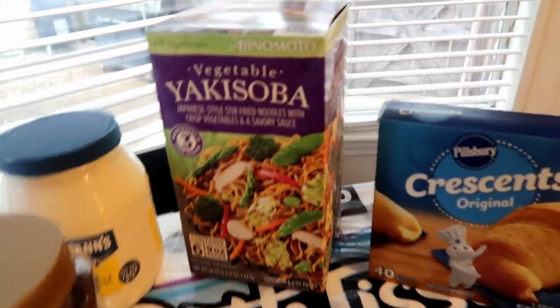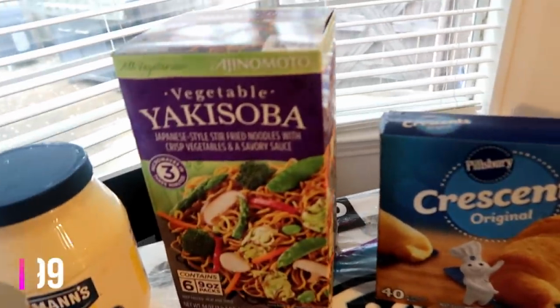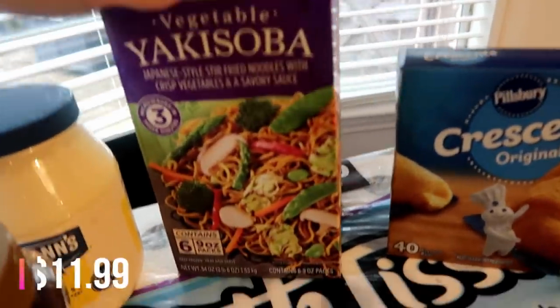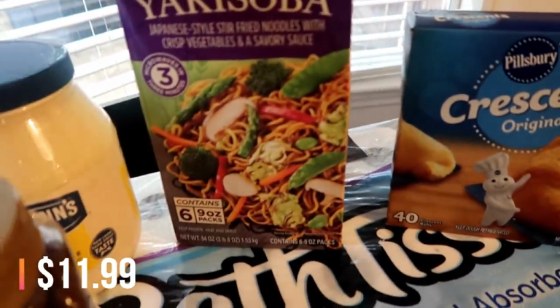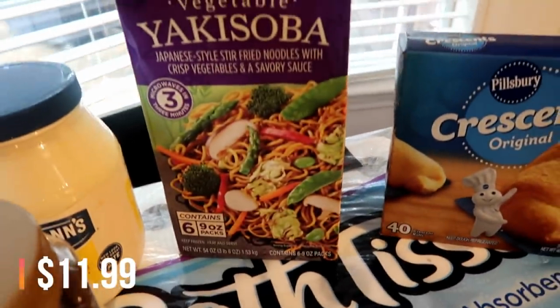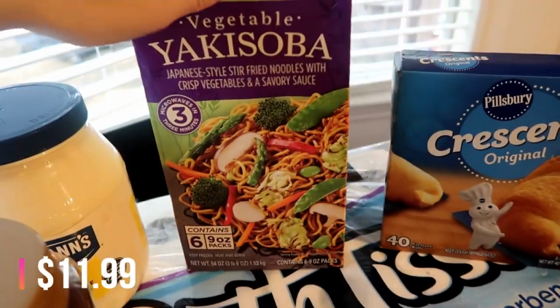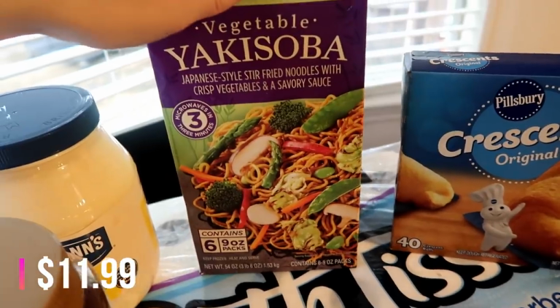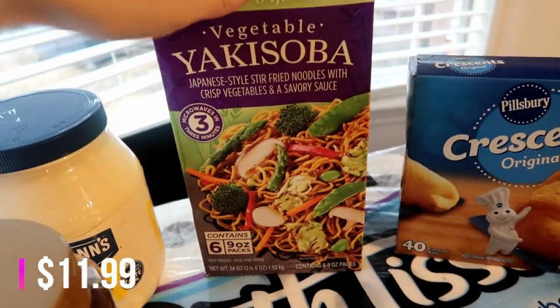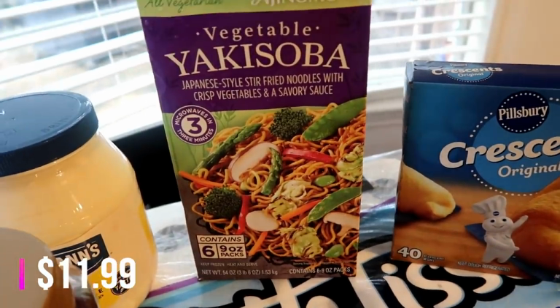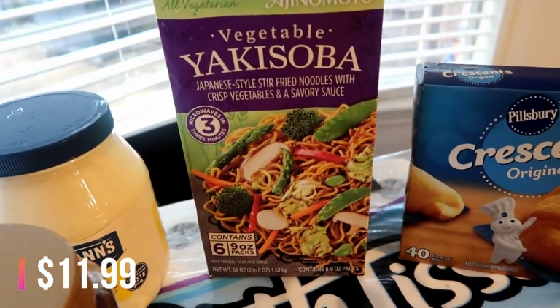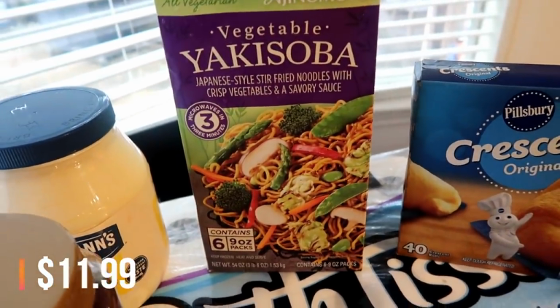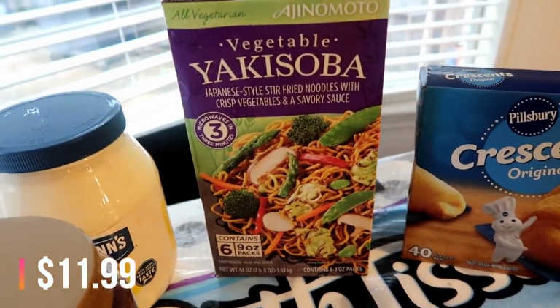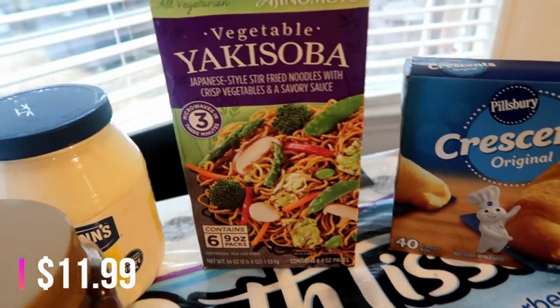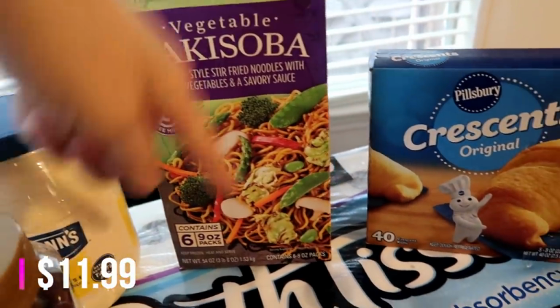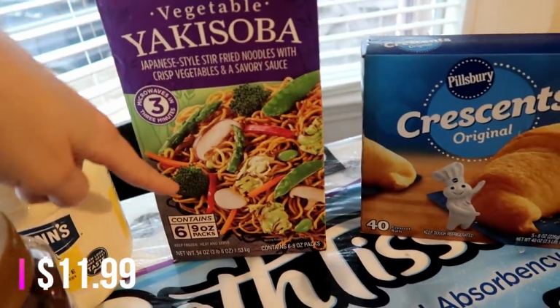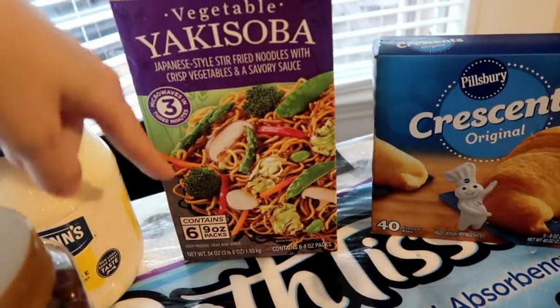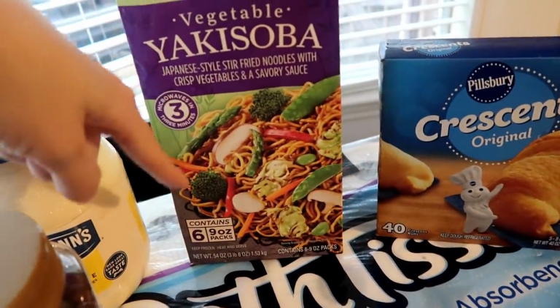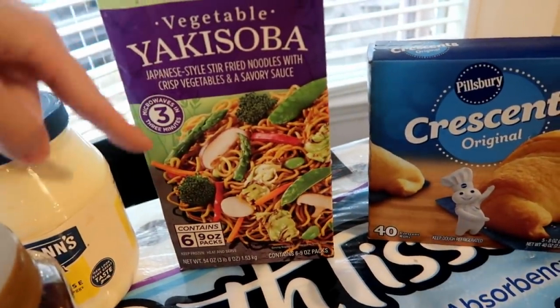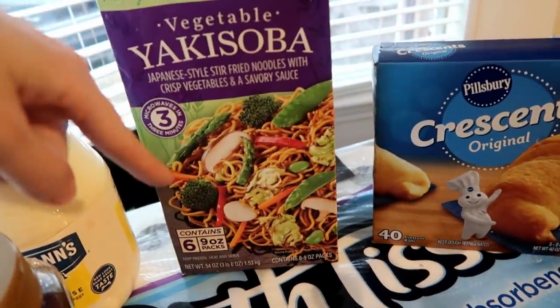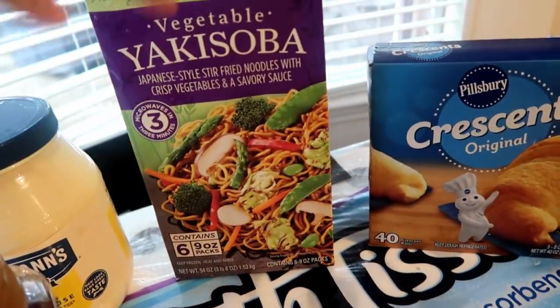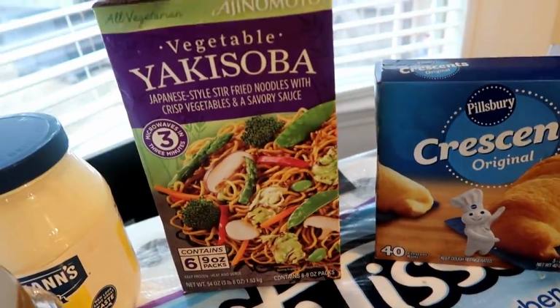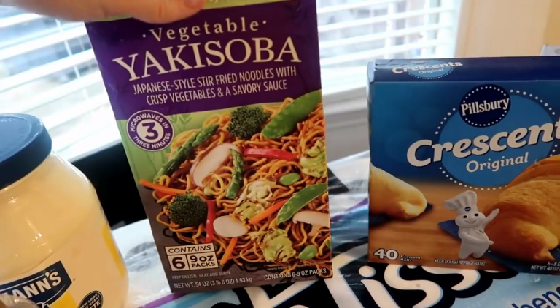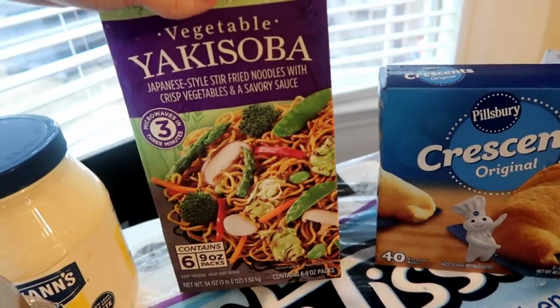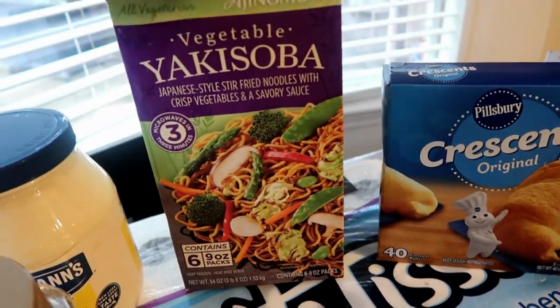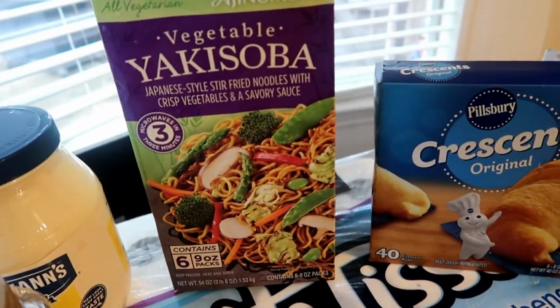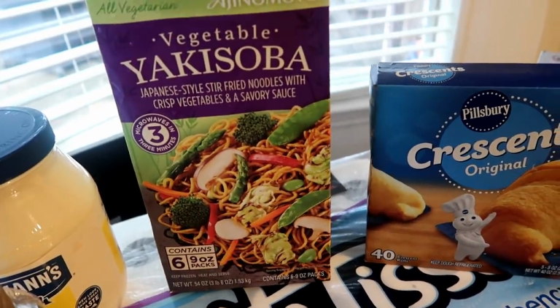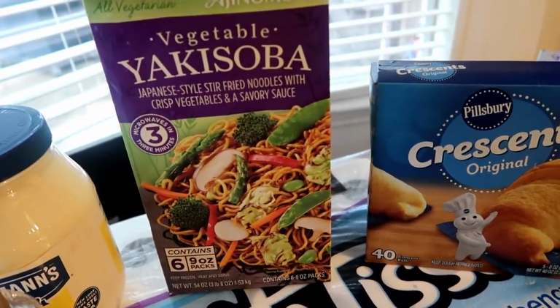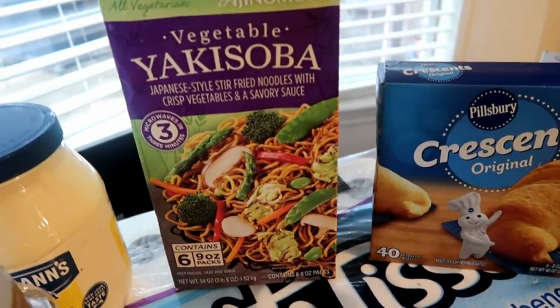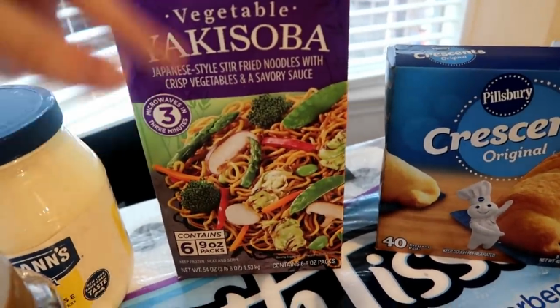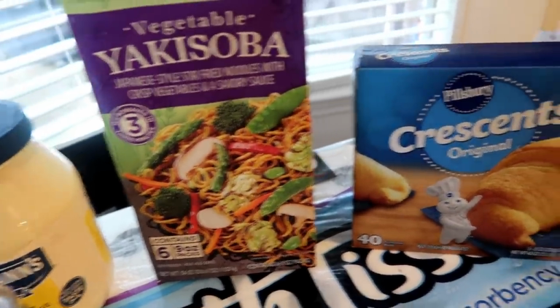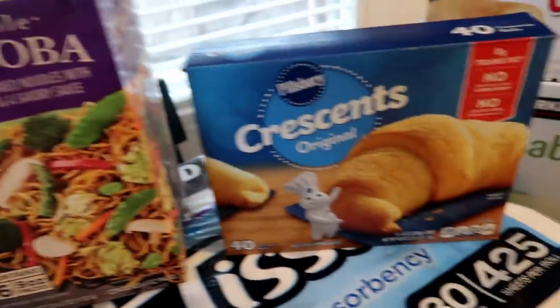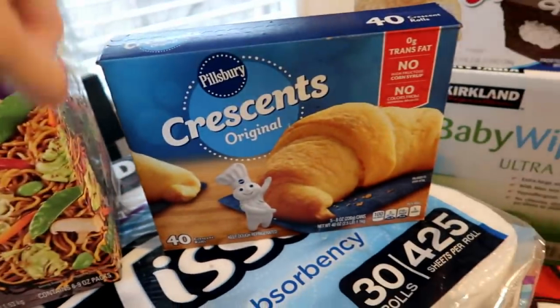I also got some of these noodles, these stir-fry noodles. These are great for a quick lunch. Connor and Jackson and Deacon all really like these as well. So not on sale, but I just saw them and decided to pick them up.